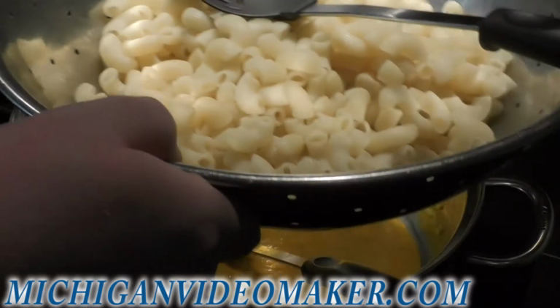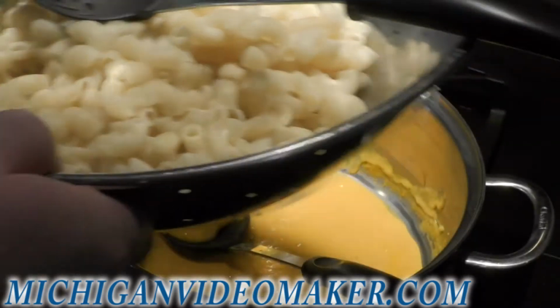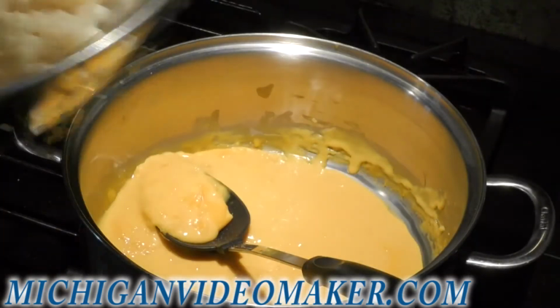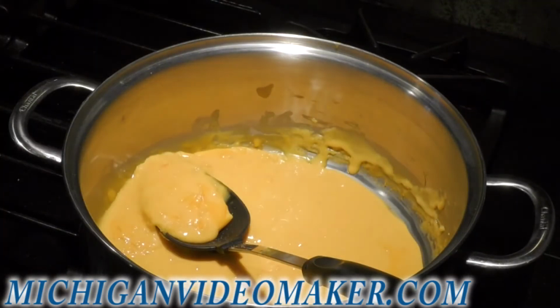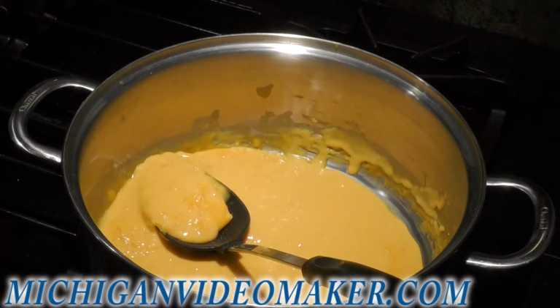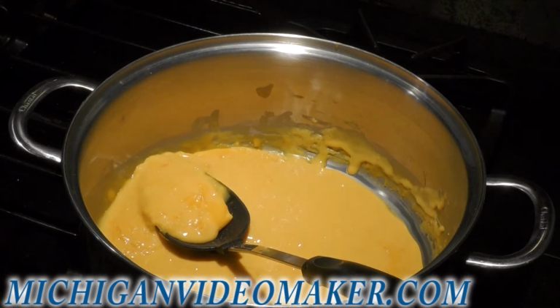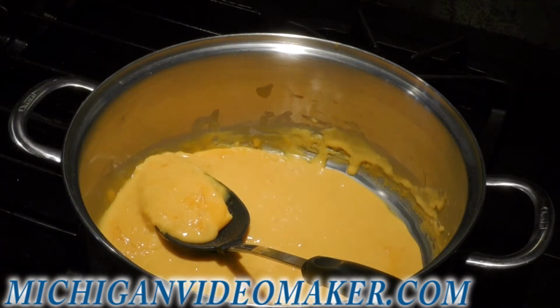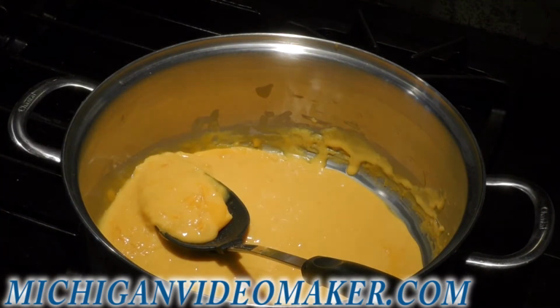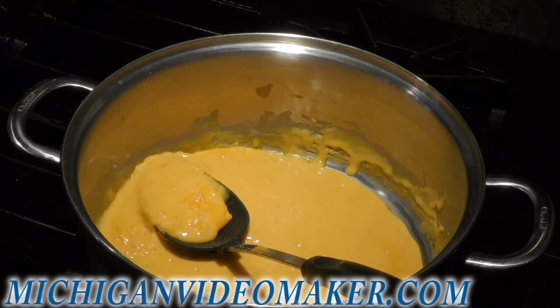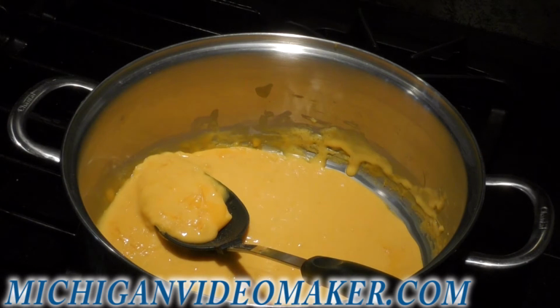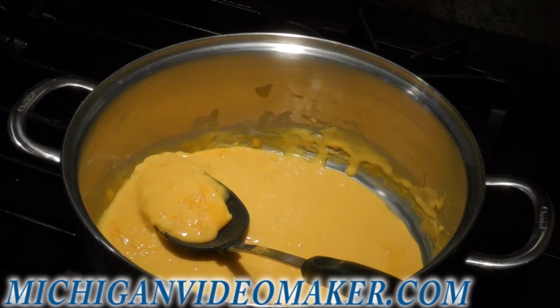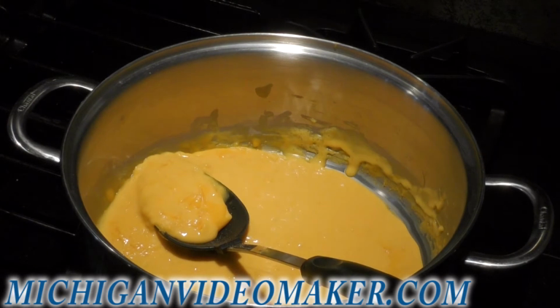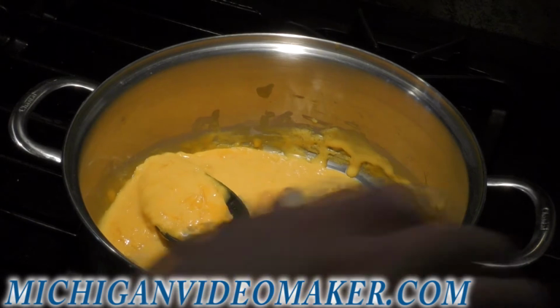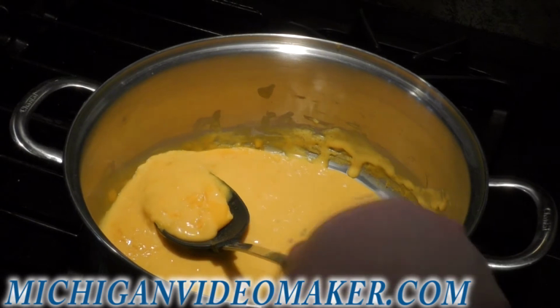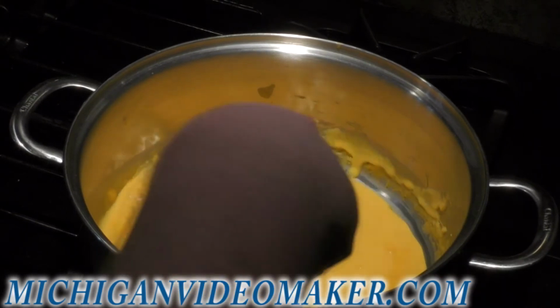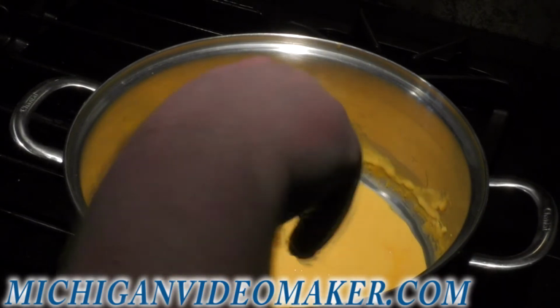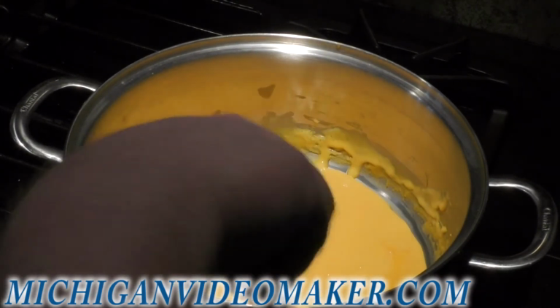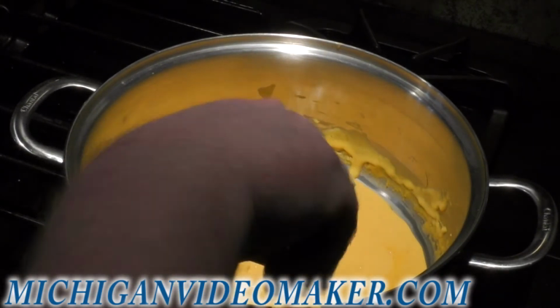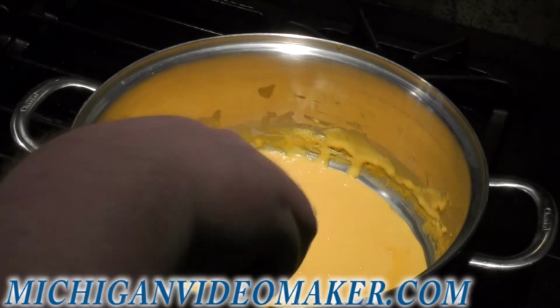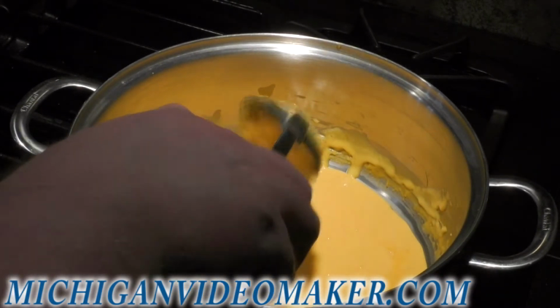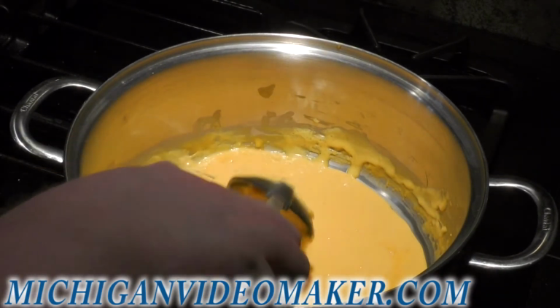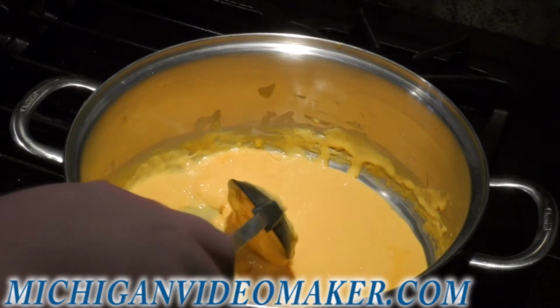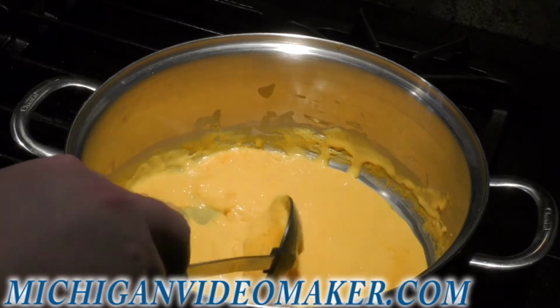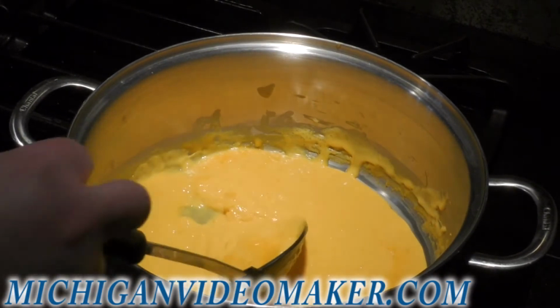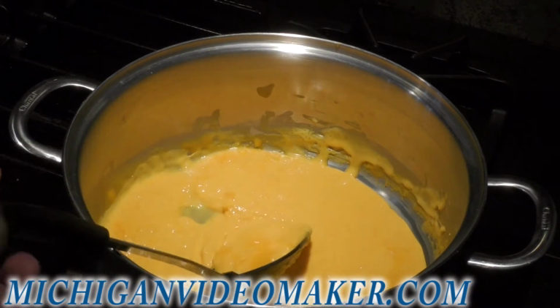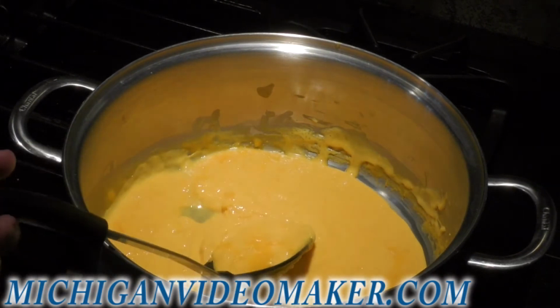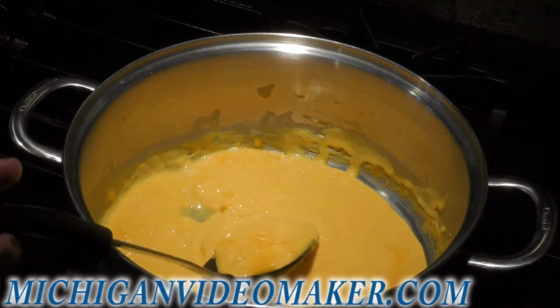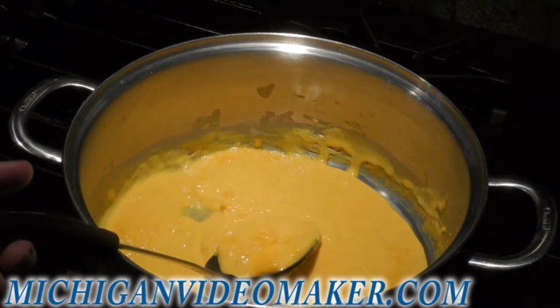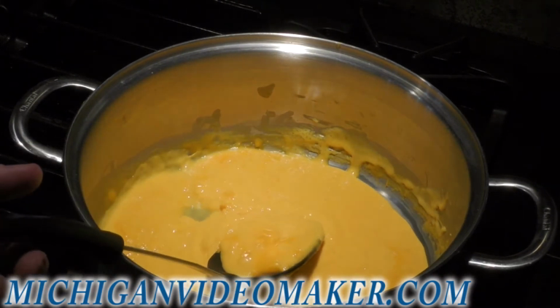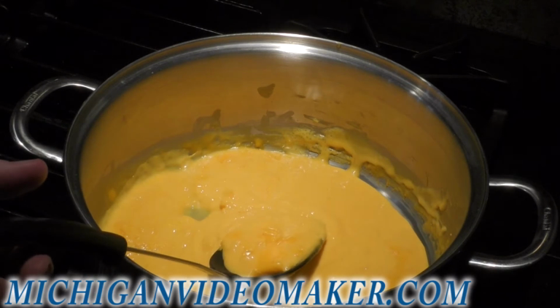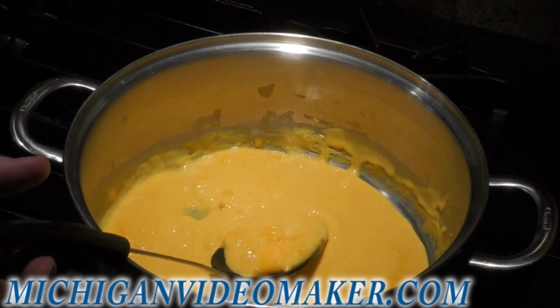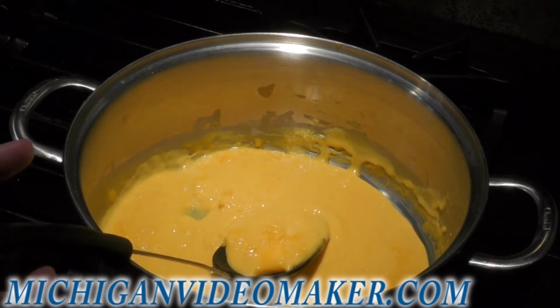I was going to warm up my sauce so I can make the macaroni and cheese. I'll be back when I add the noodles and stuff.